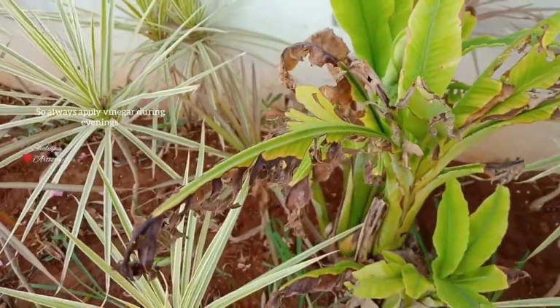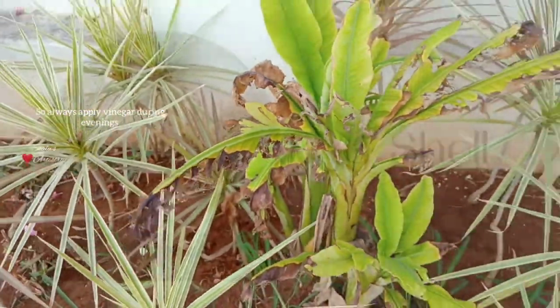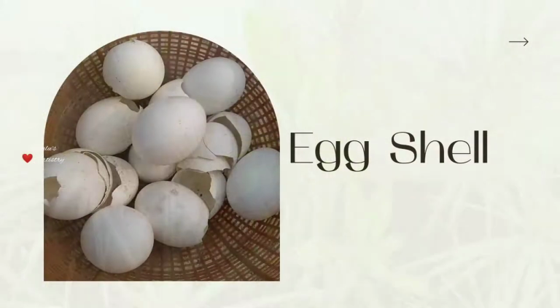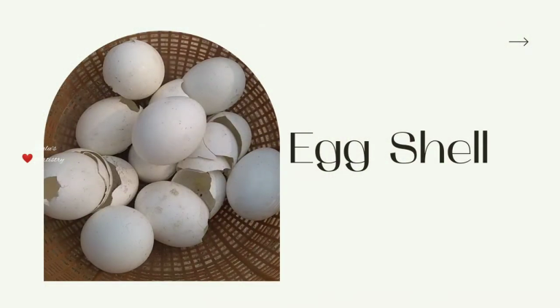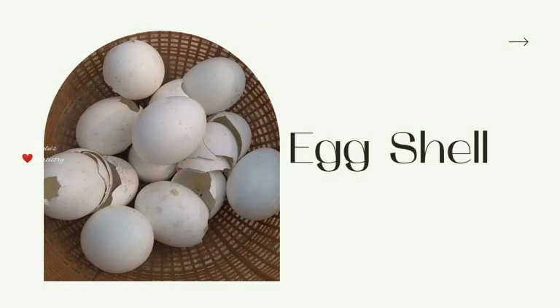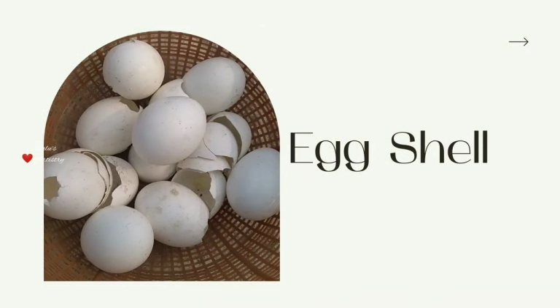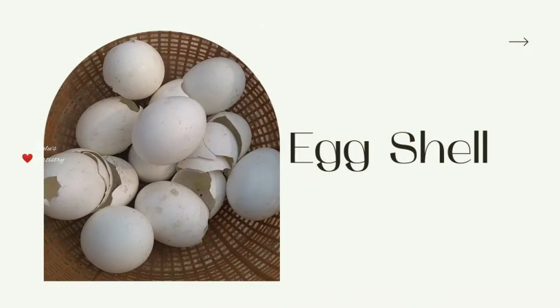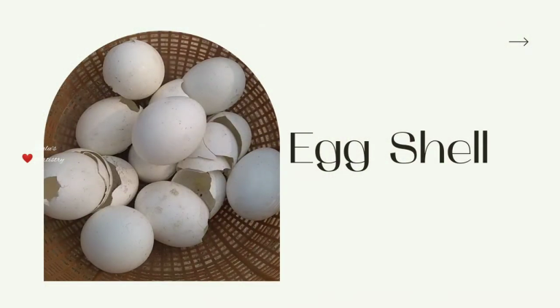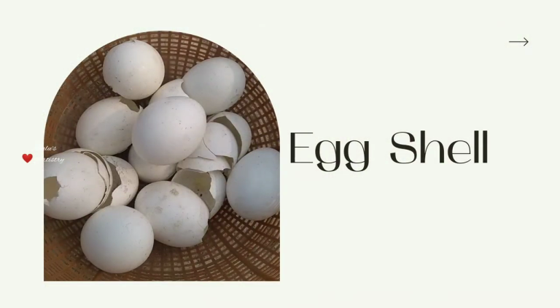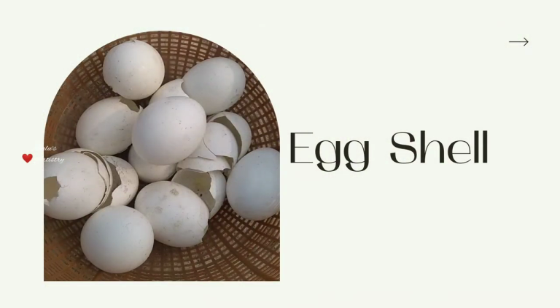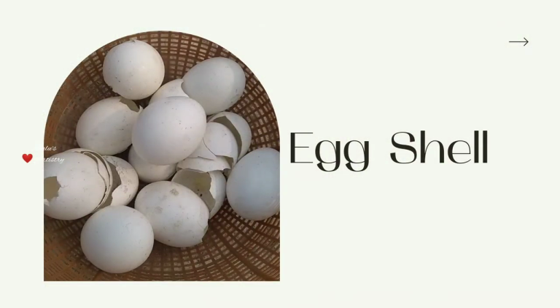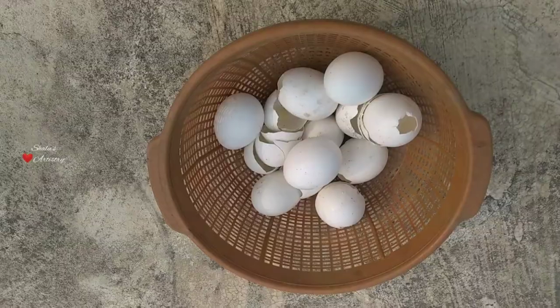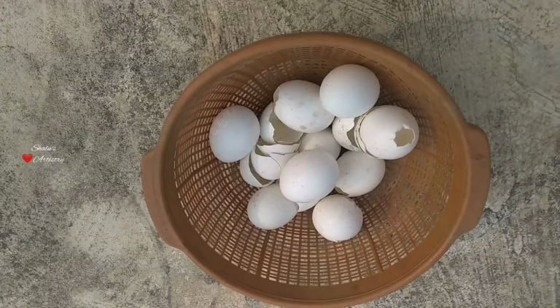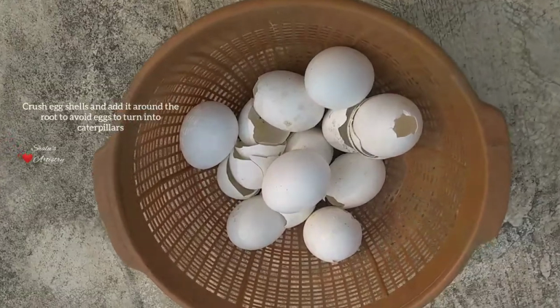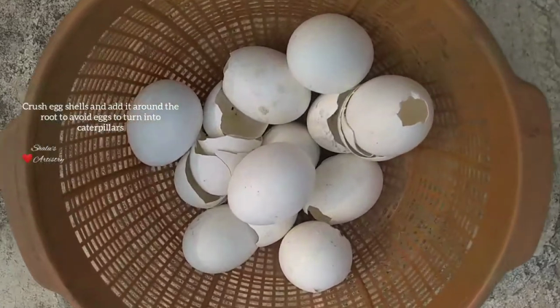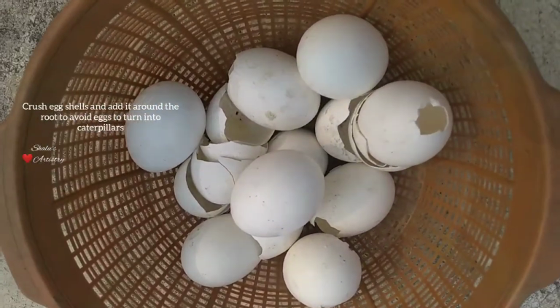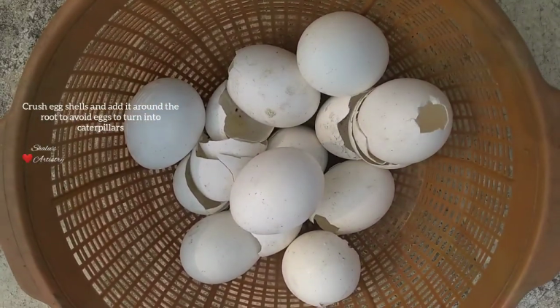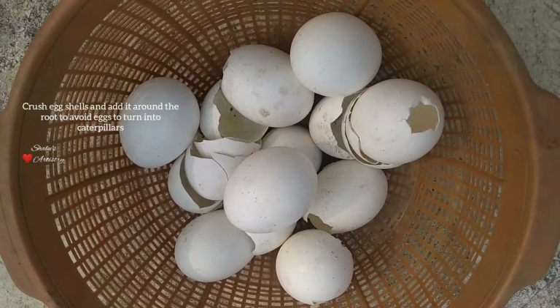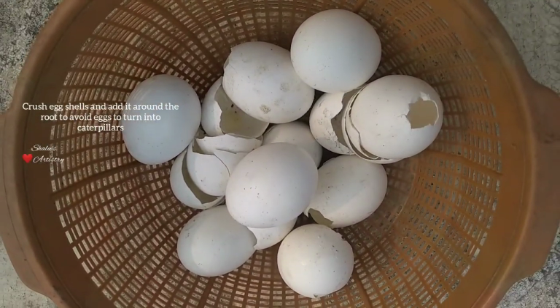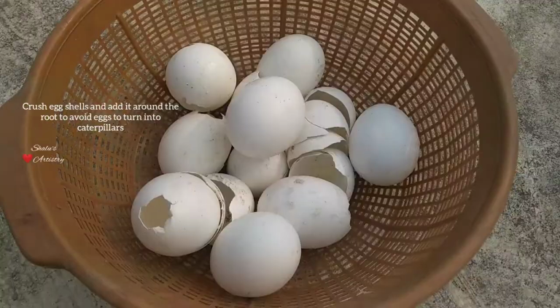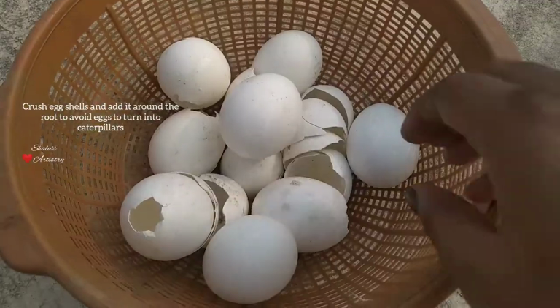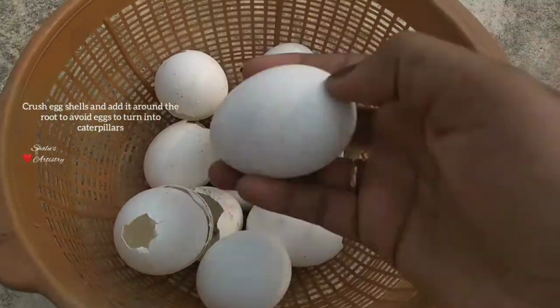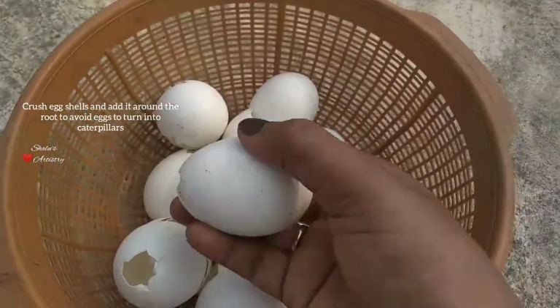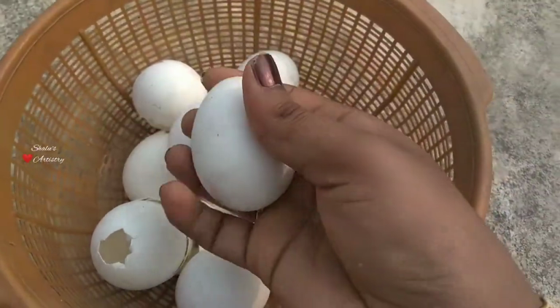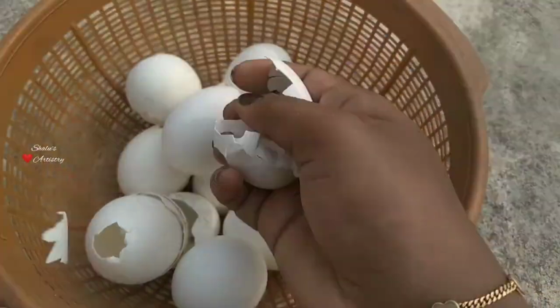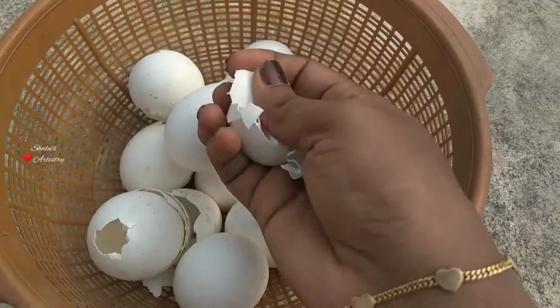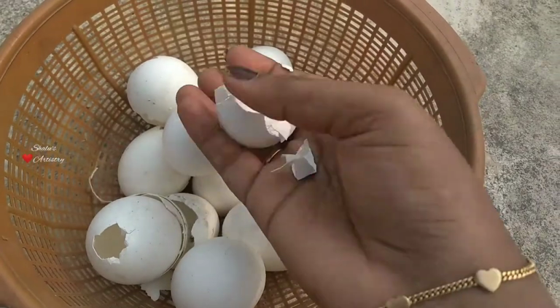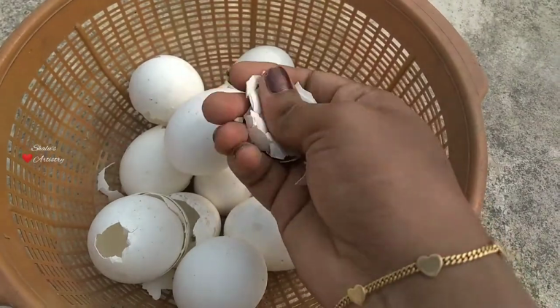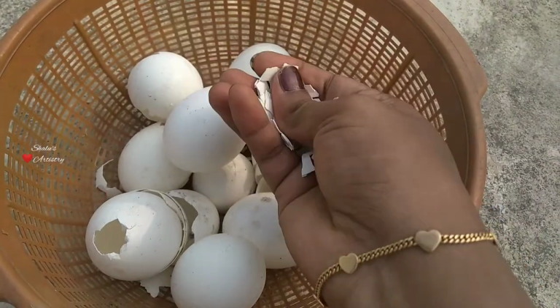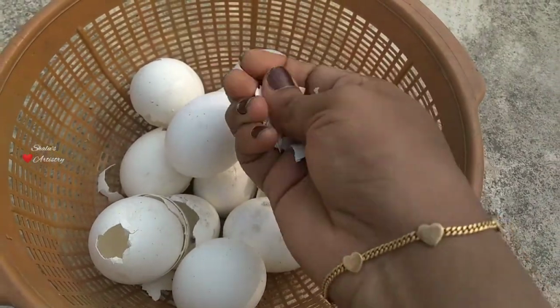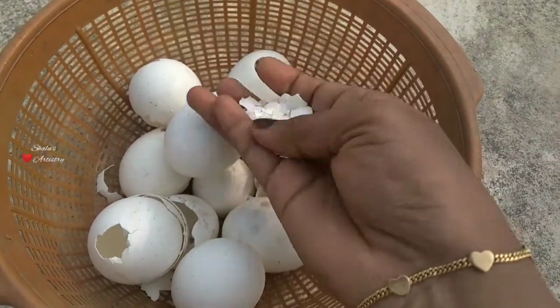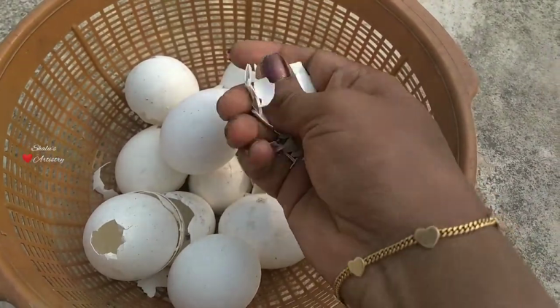Next is eggshells. Crush or powder them and spread around the roots and on the leaves. This will reduce the eggs from hatching into caterpillars.